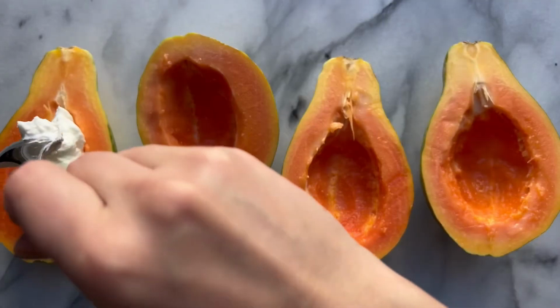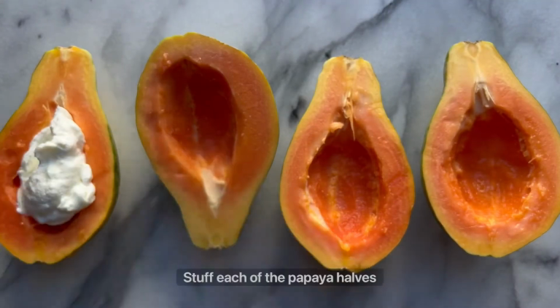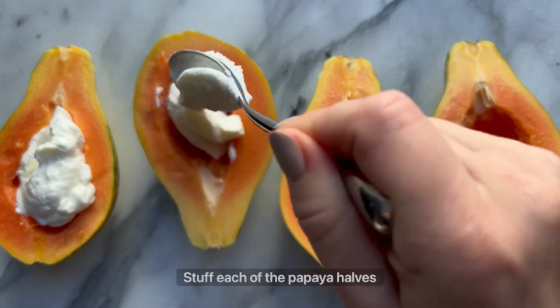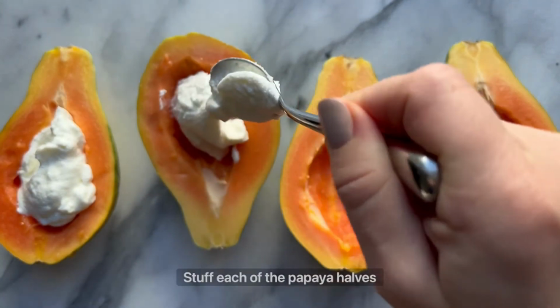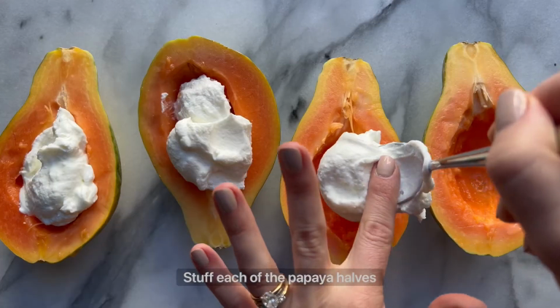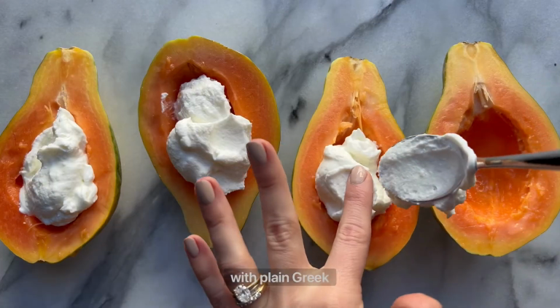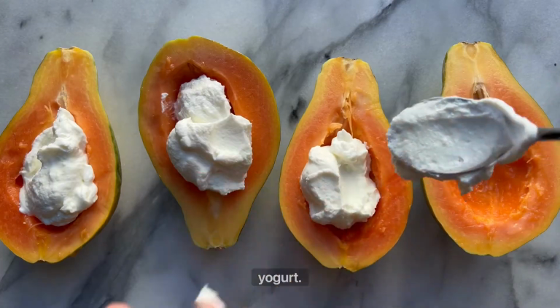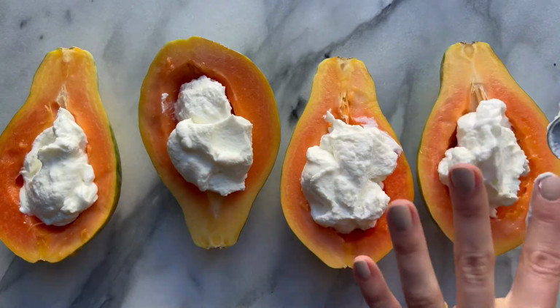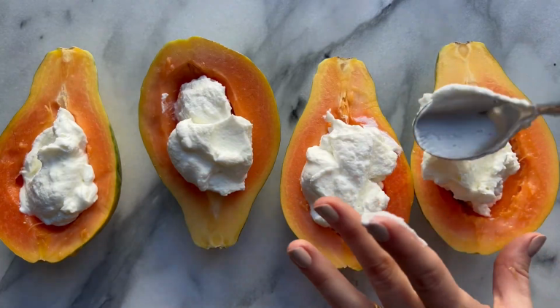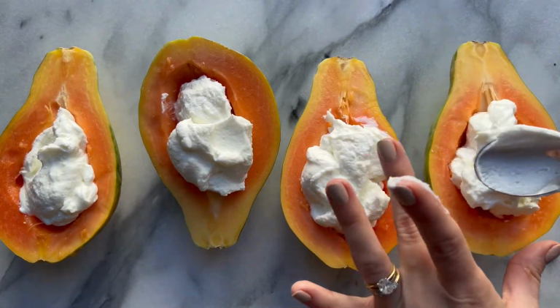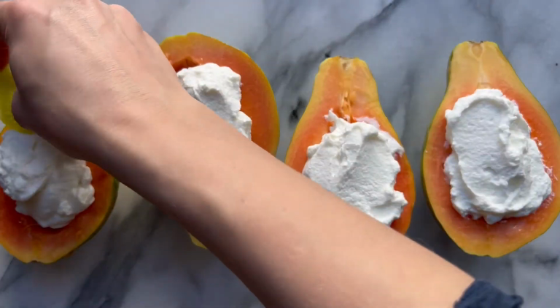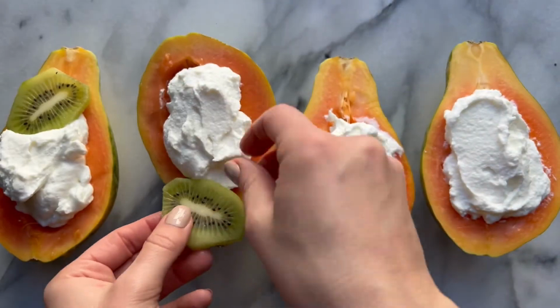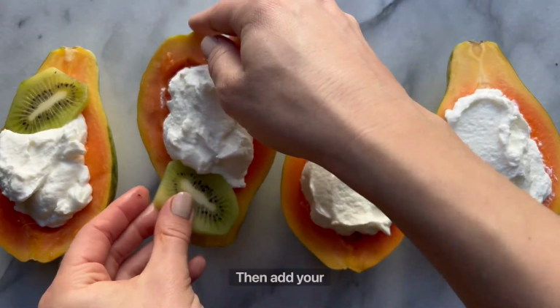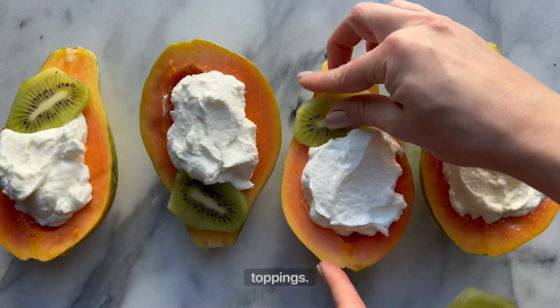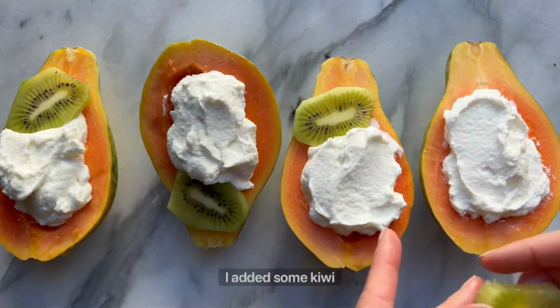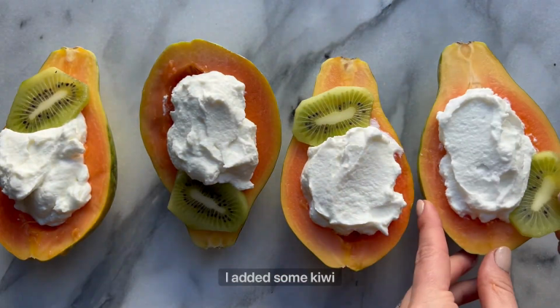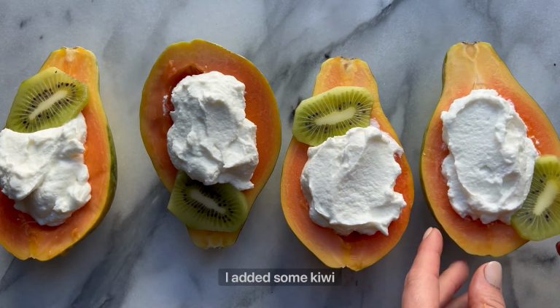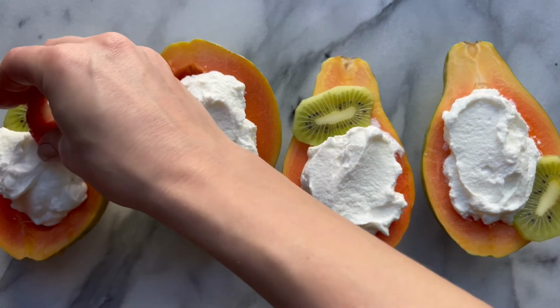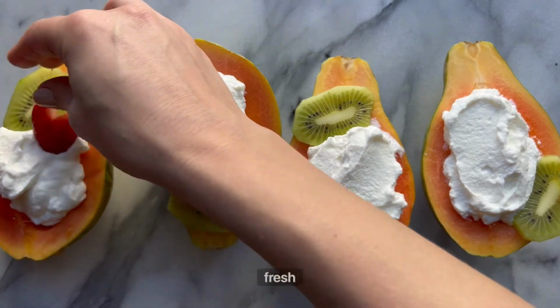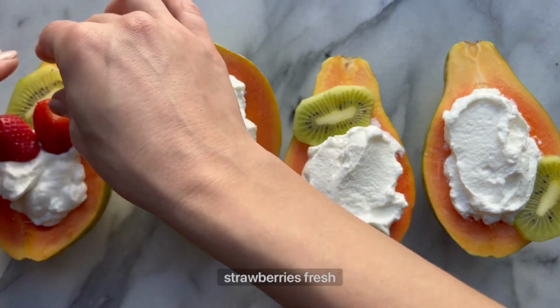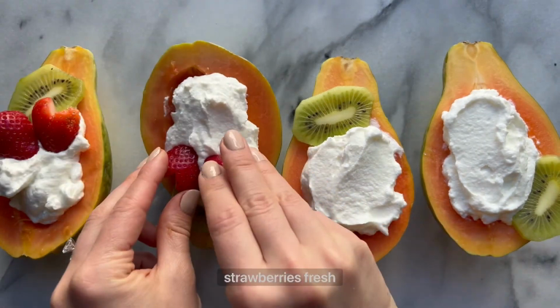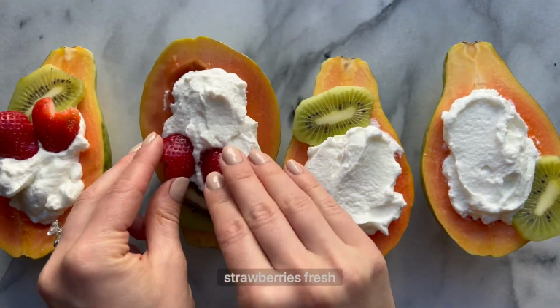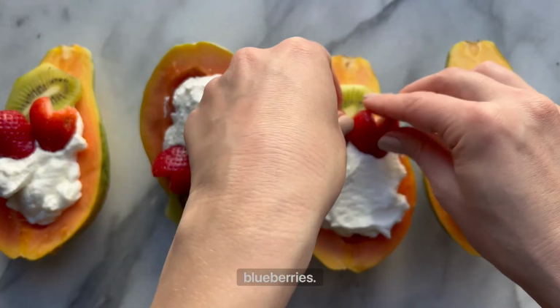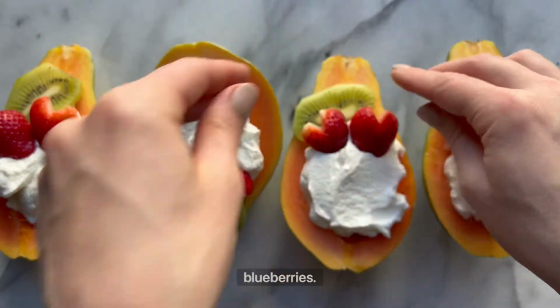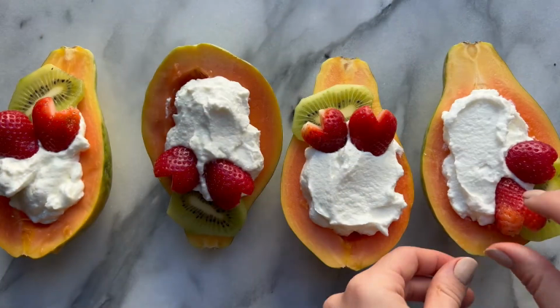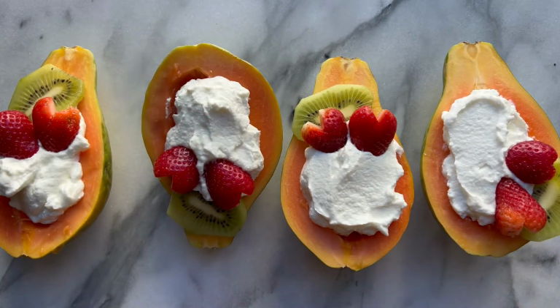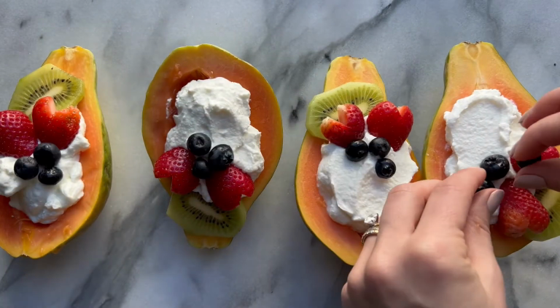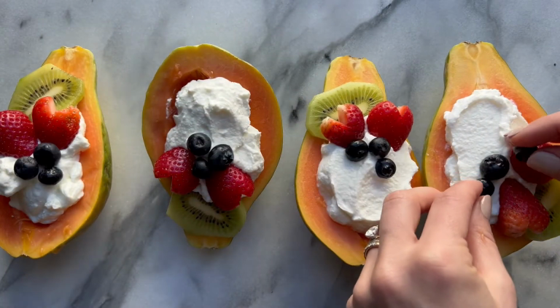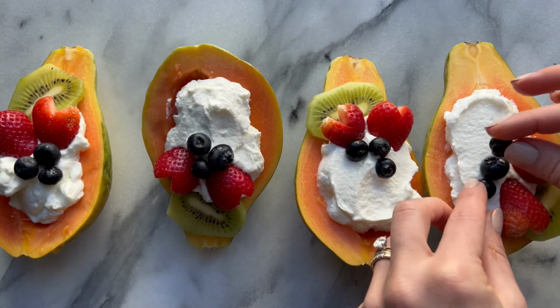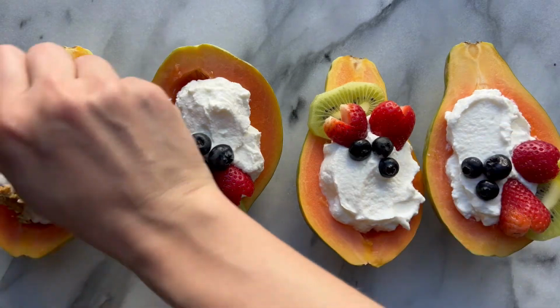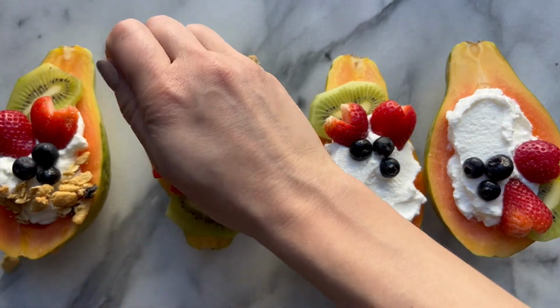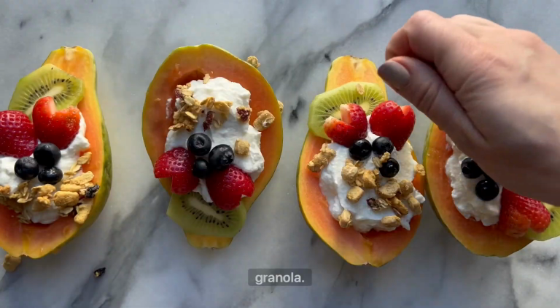Stuff each of the papaya halves with plain Greek yogurt. Then add your toppings. I added some kiwi, fresh strawberries, fresh blueberries, and granola.